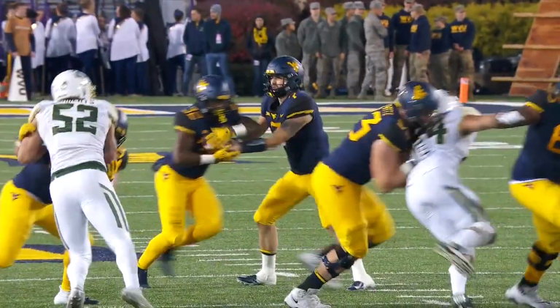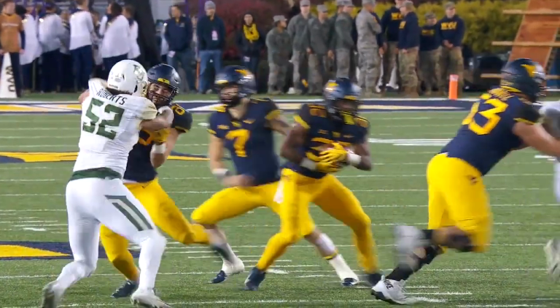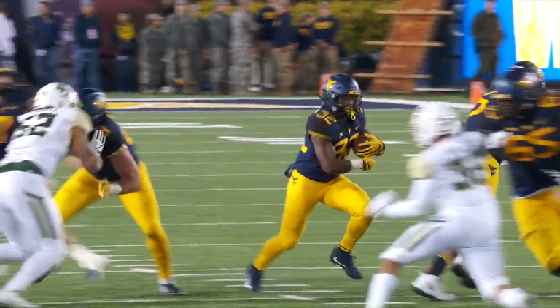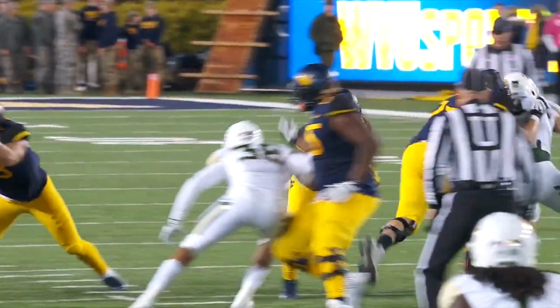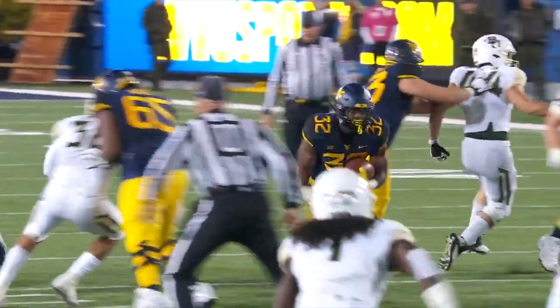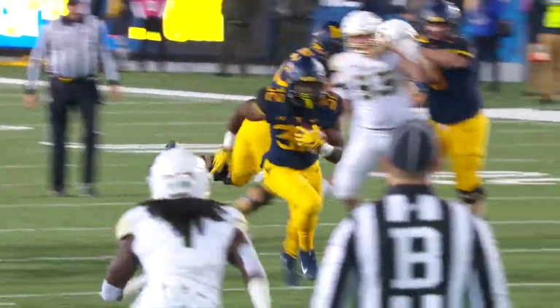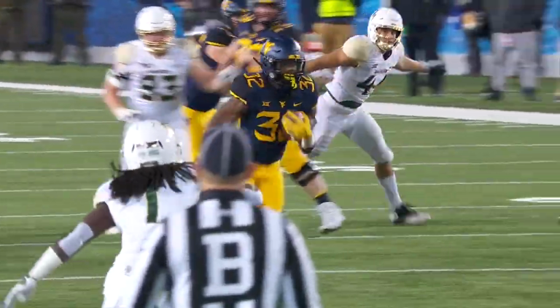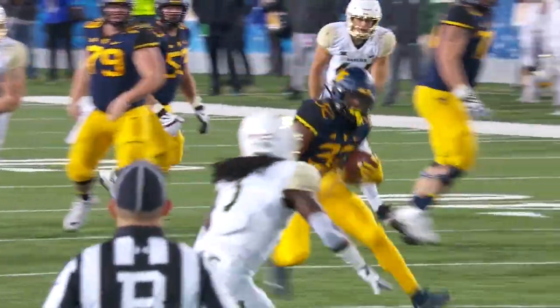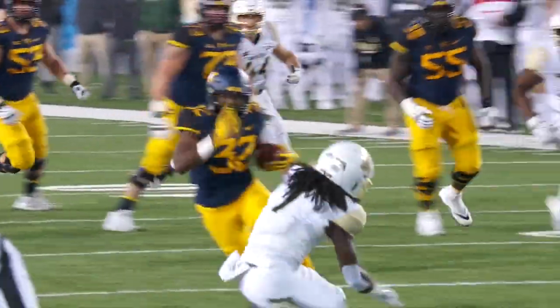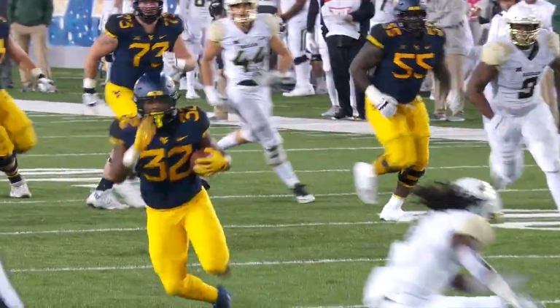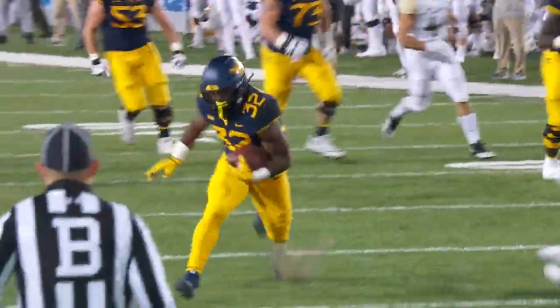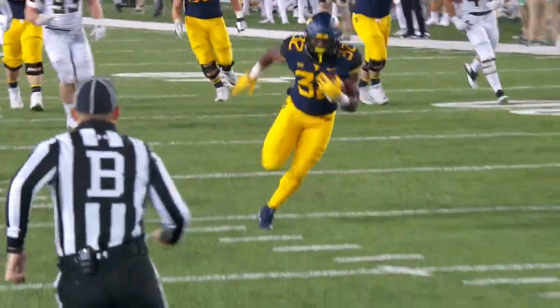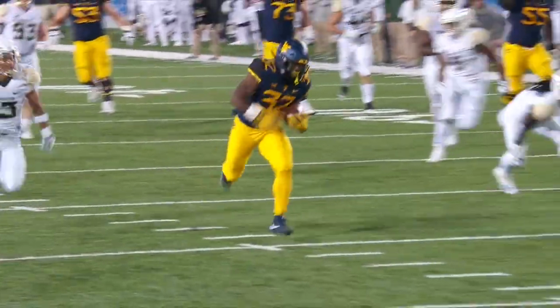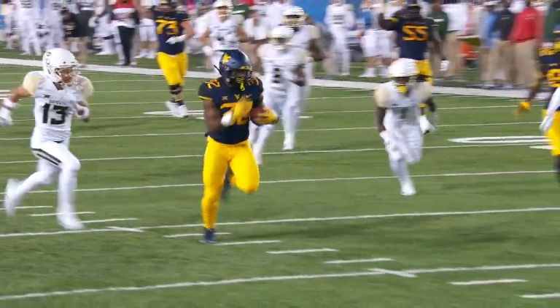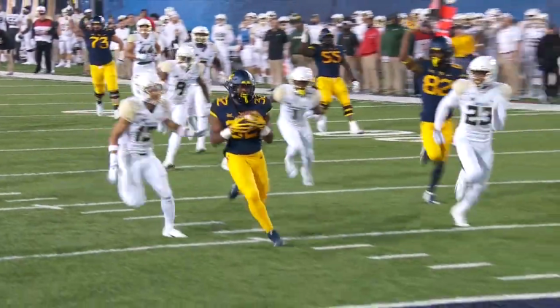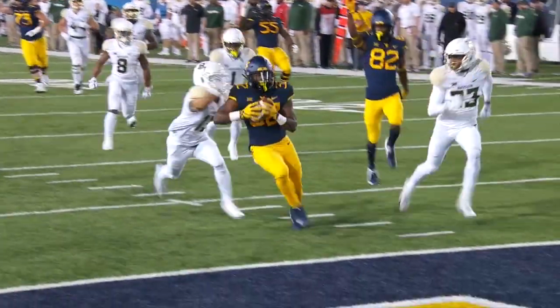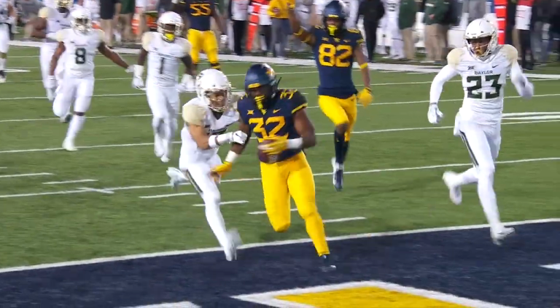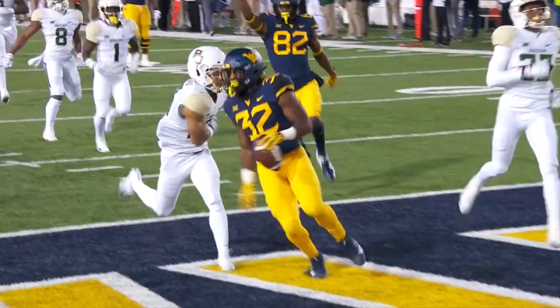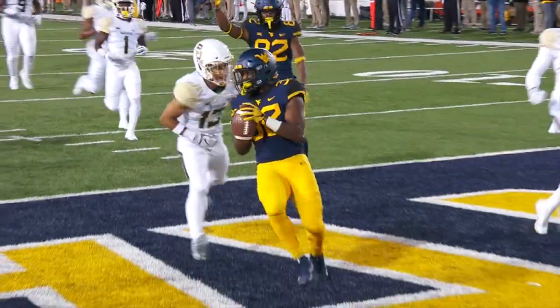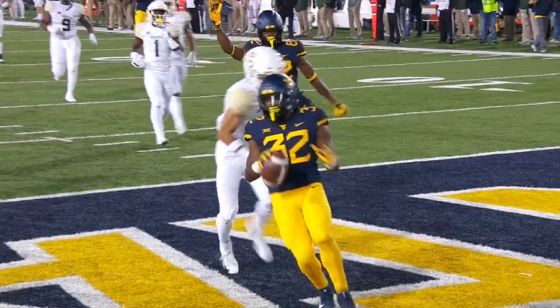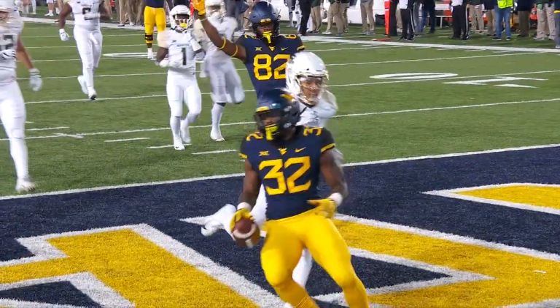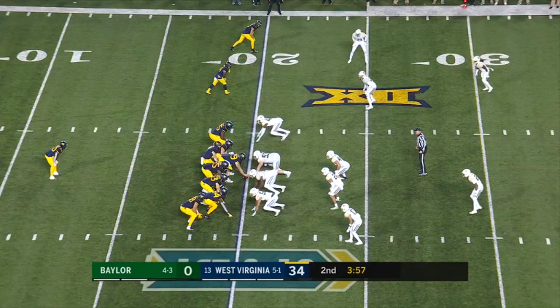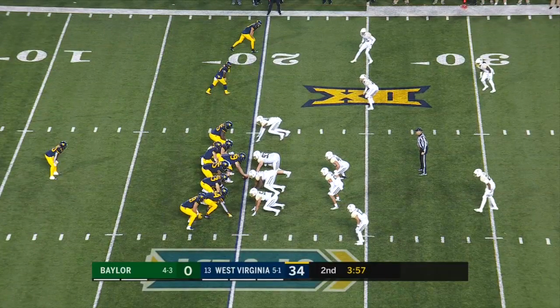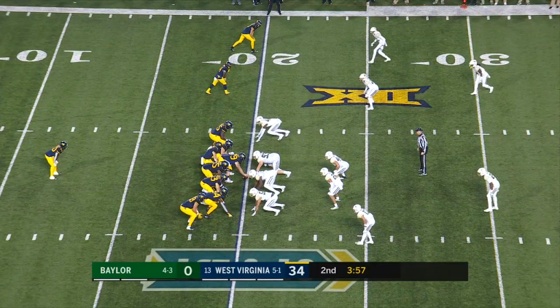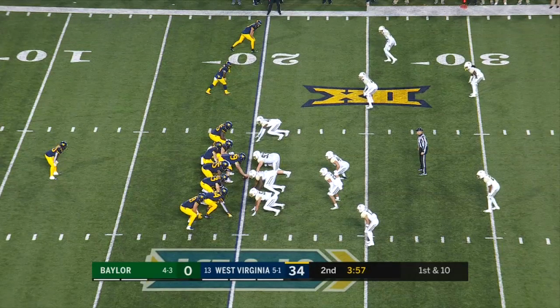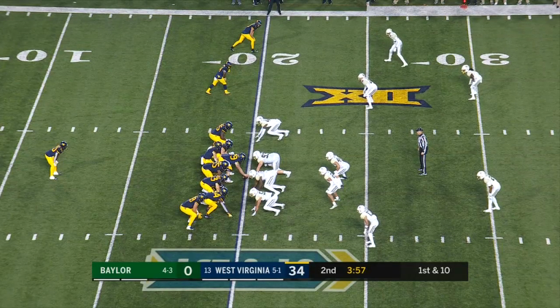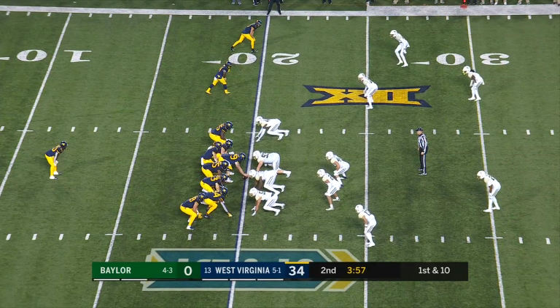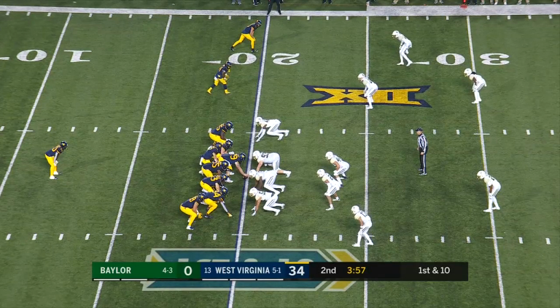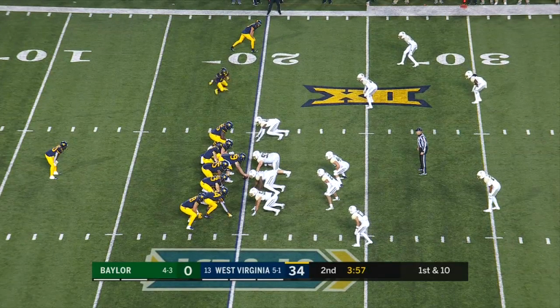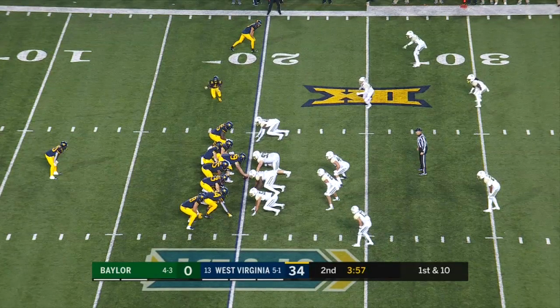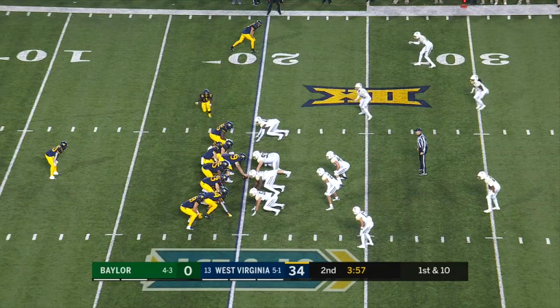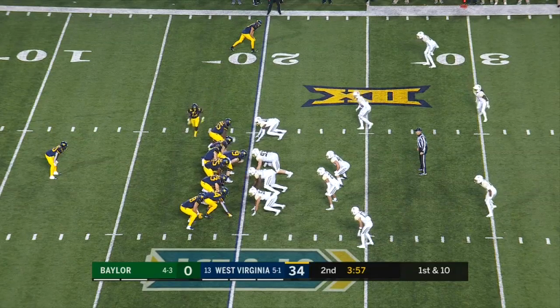Inside zone, that three-man down line — he makes an unbelievable cut in the open field. Wow. West Virginia has gone over 300 yards of offense in the first half.